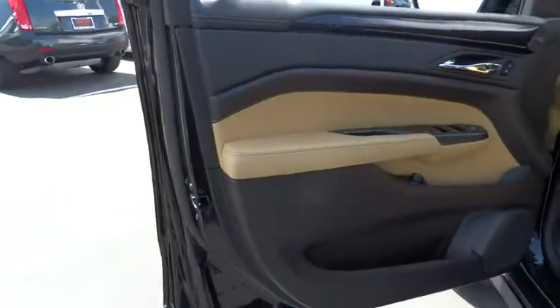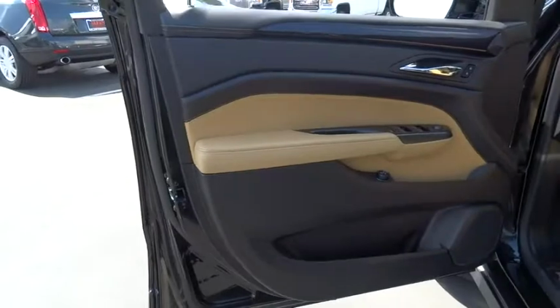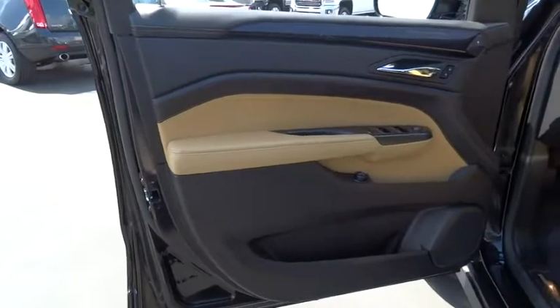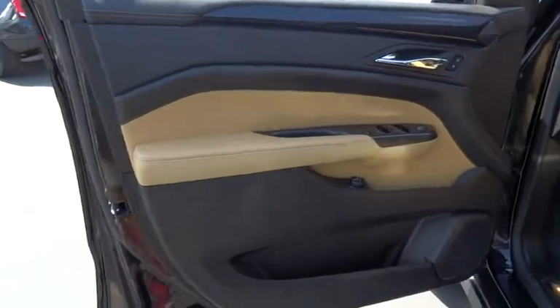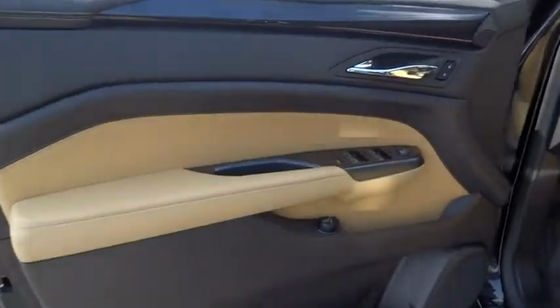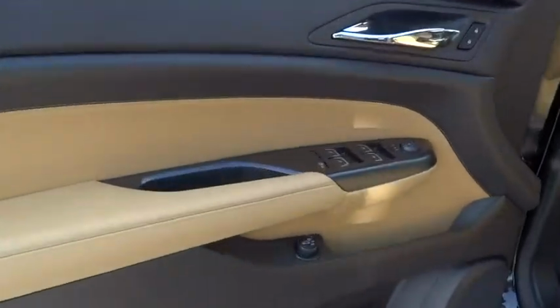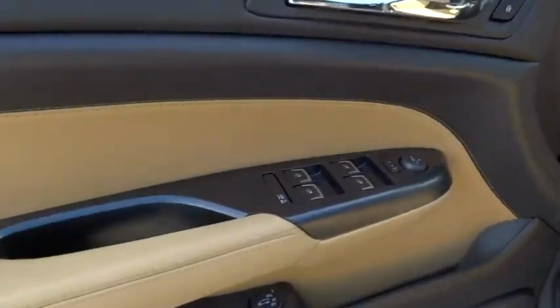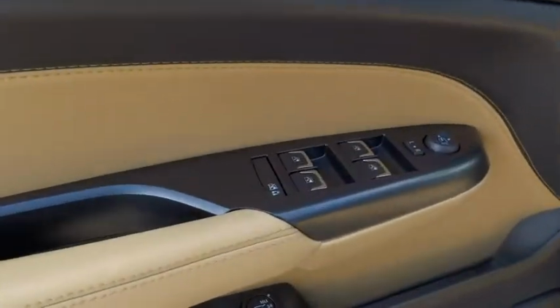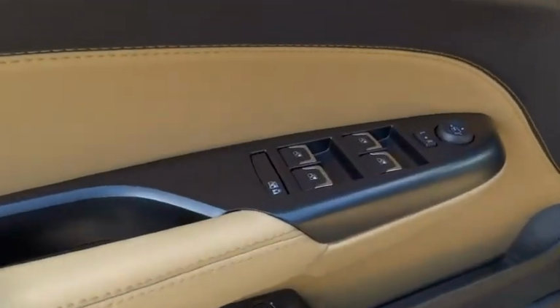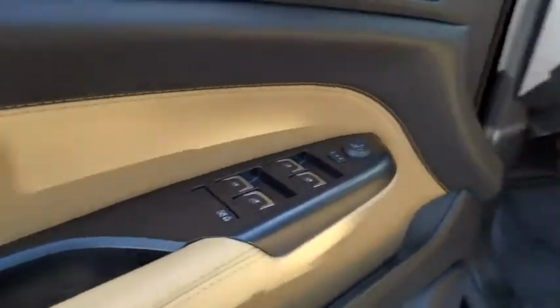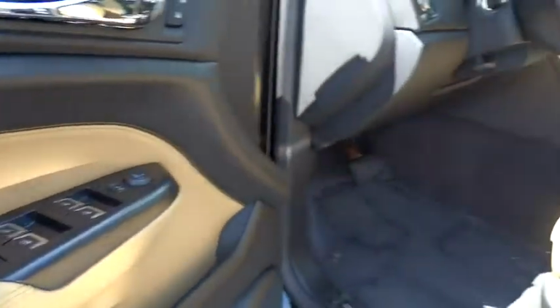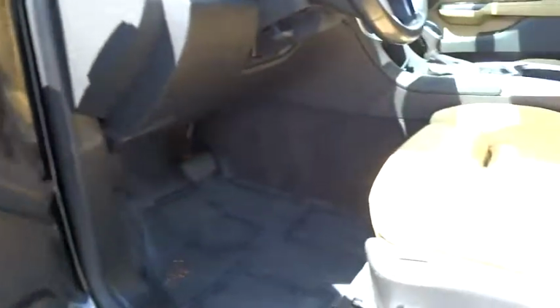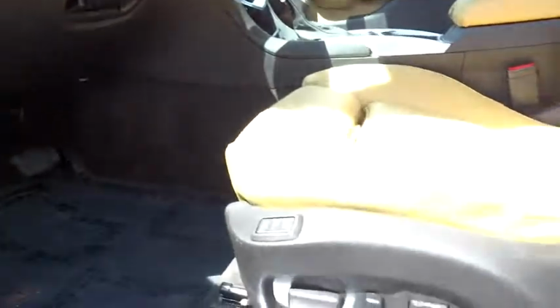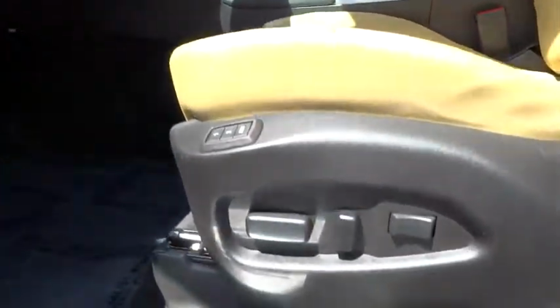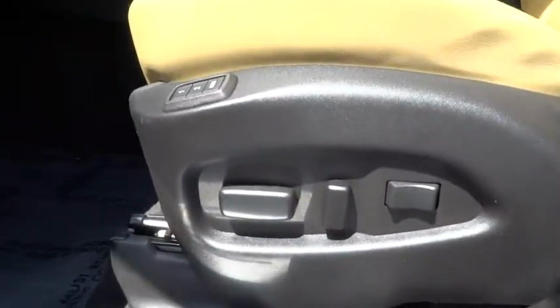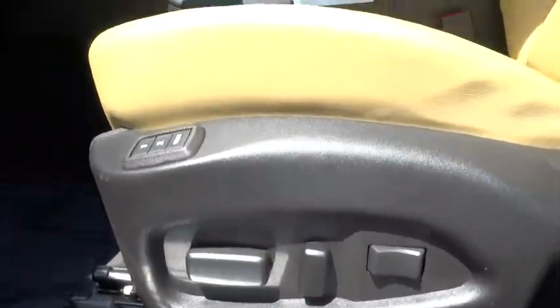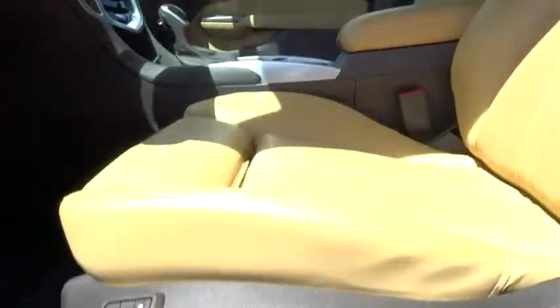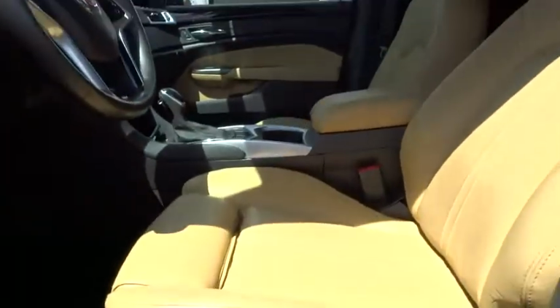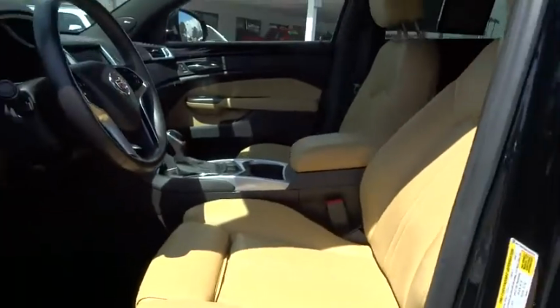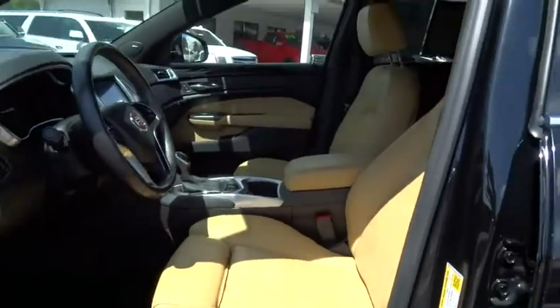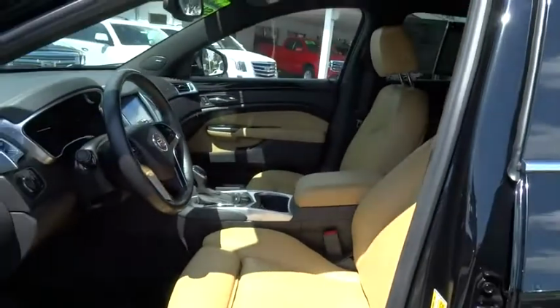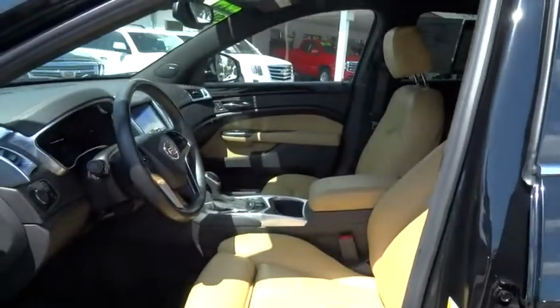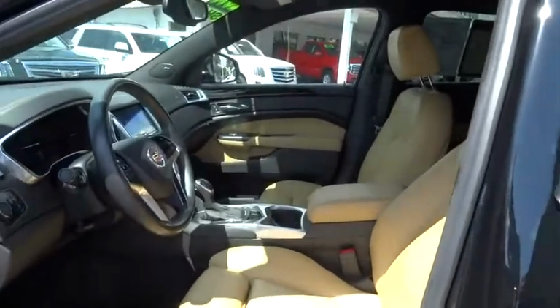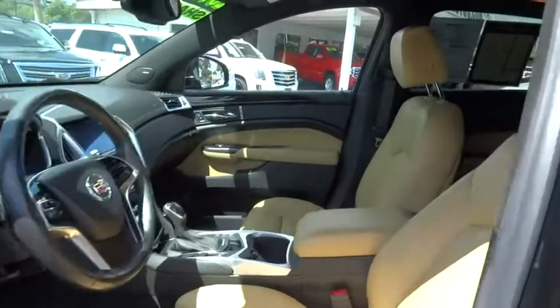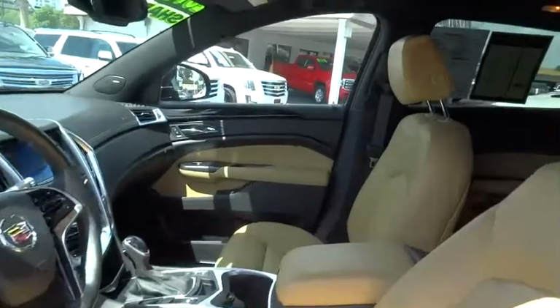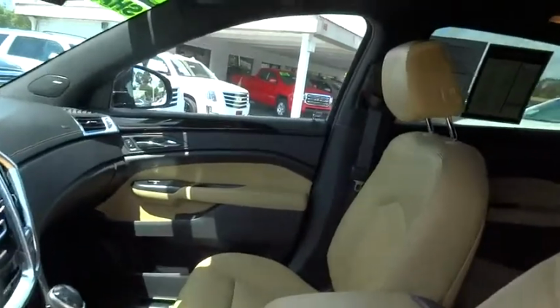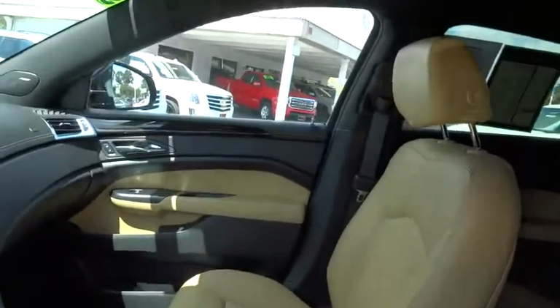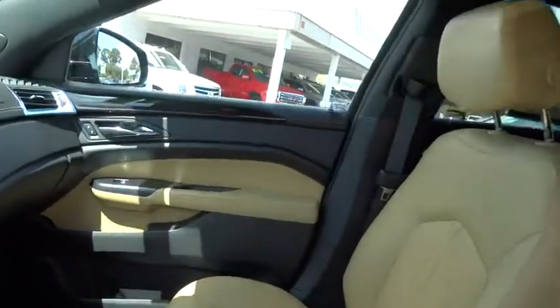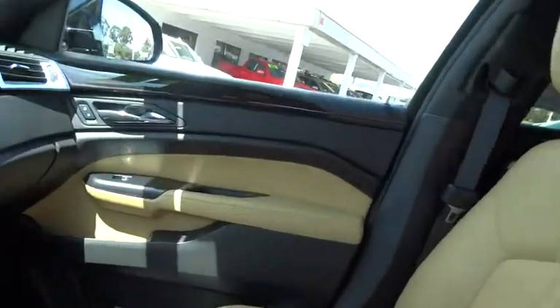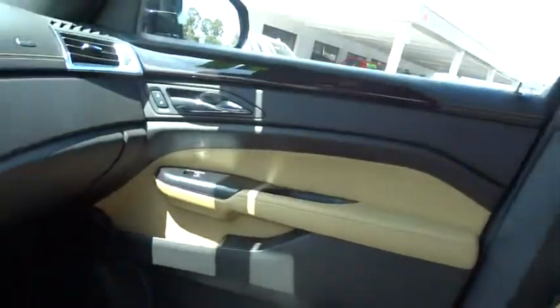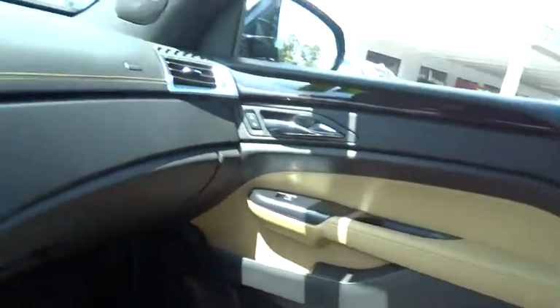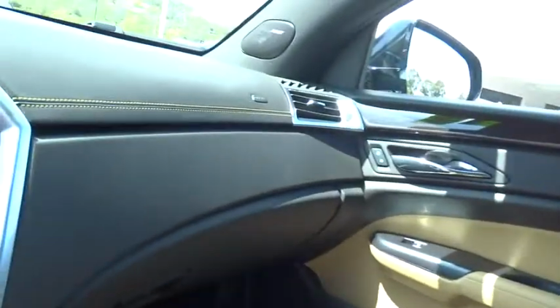Moonroof, Bluetooth, leather-wrapped steering wheel, power steering, adjustable steering wheel, keyless start, cruise control, auto-dimming rear-view mirror, aluminum wheels, floor mats, and four-wheel disc brakes.